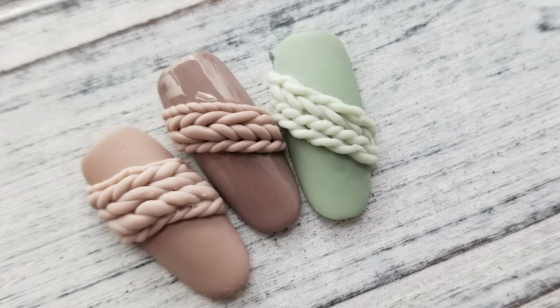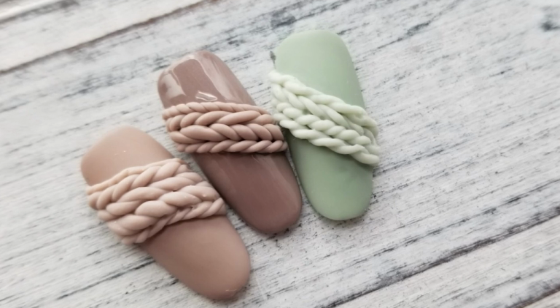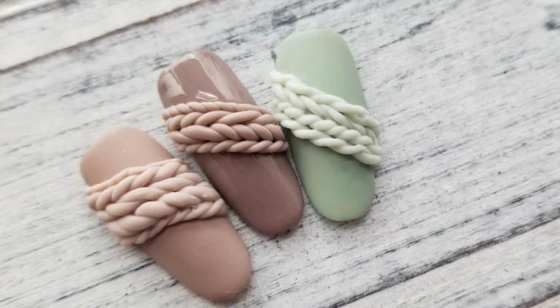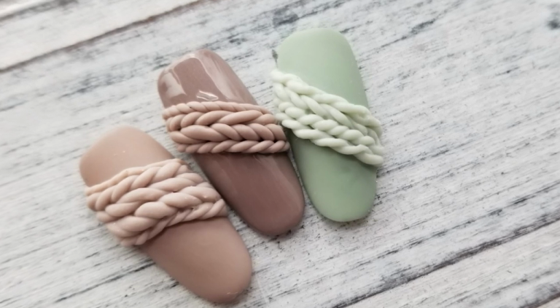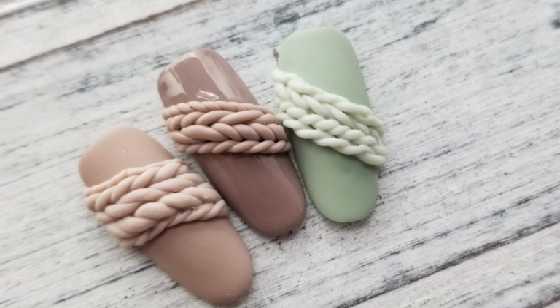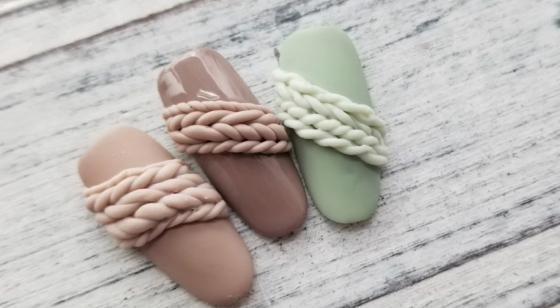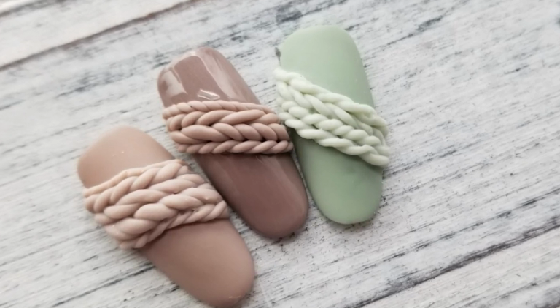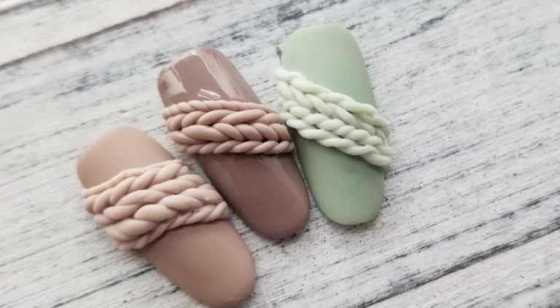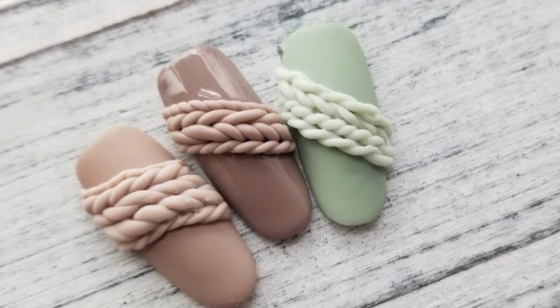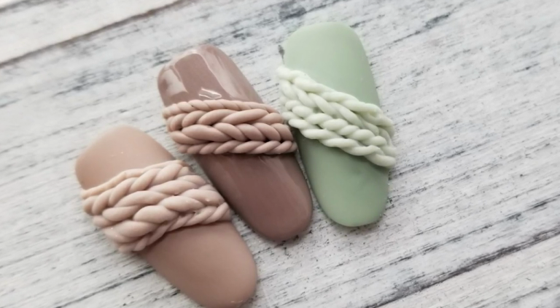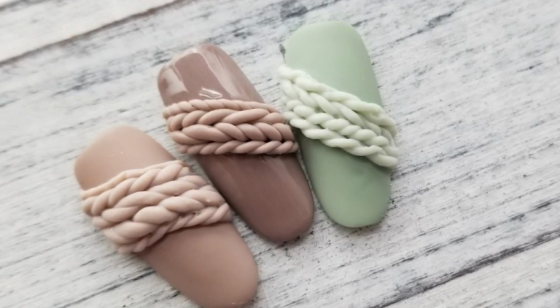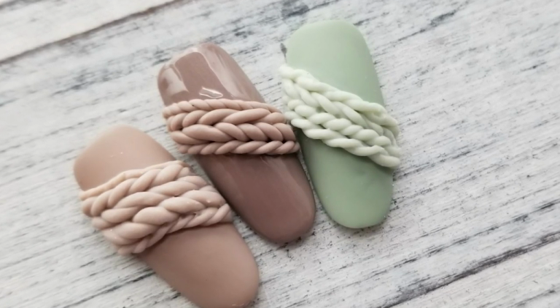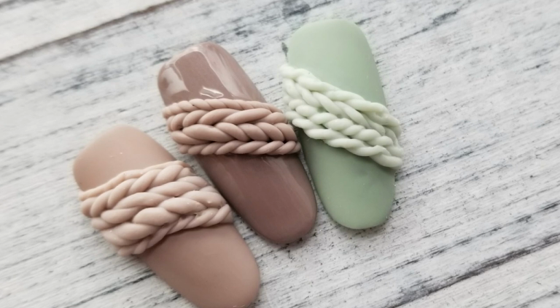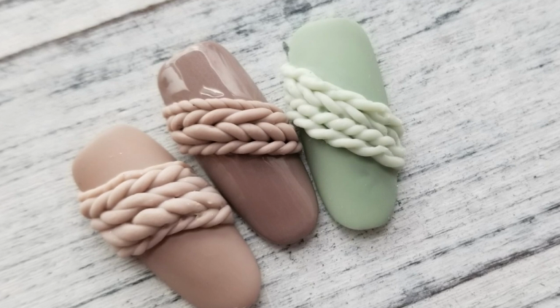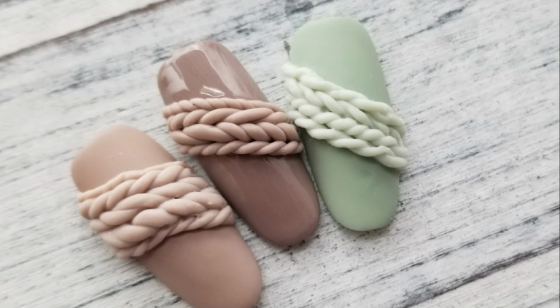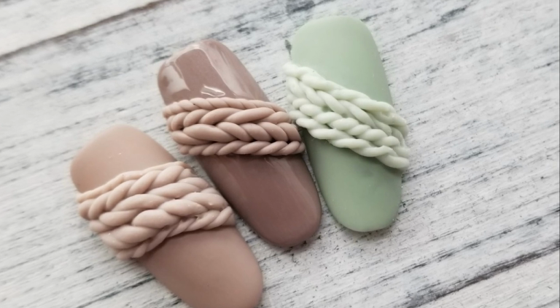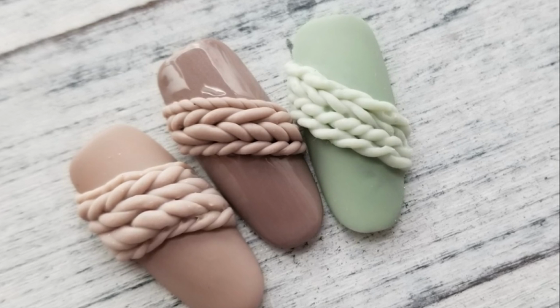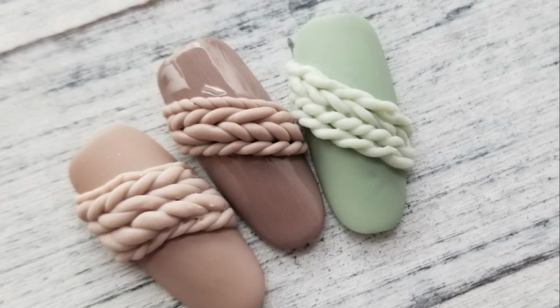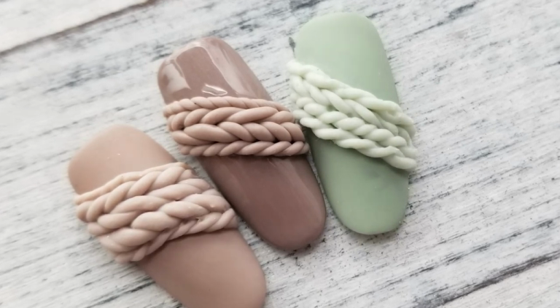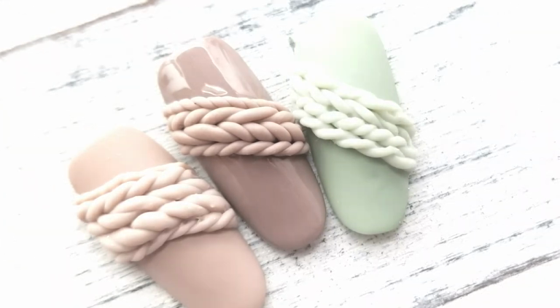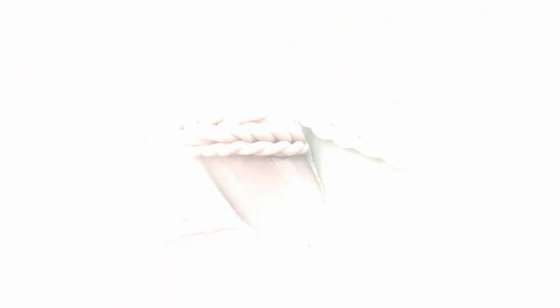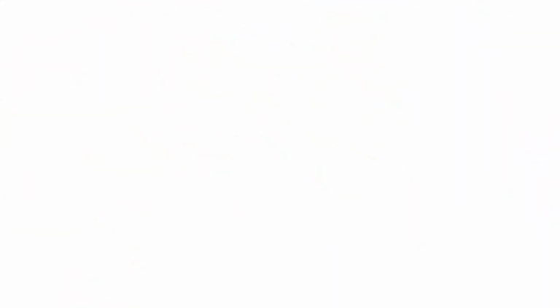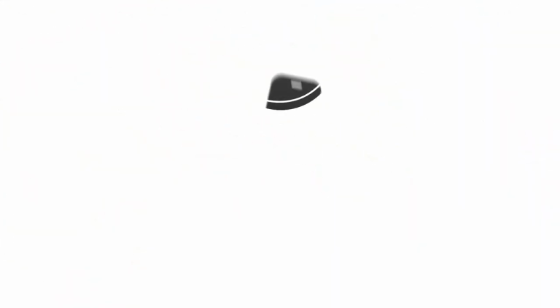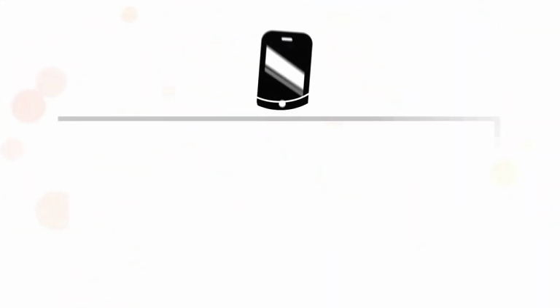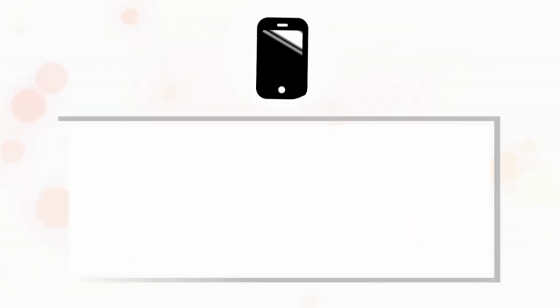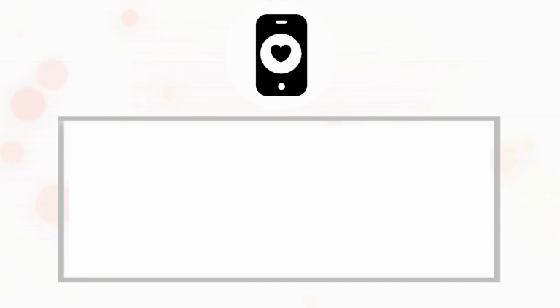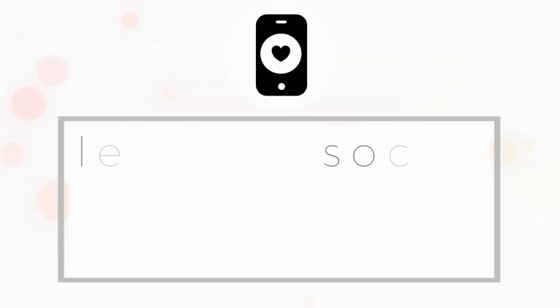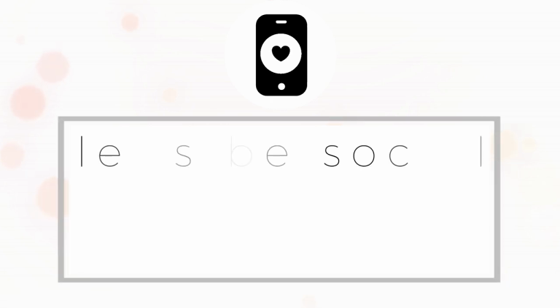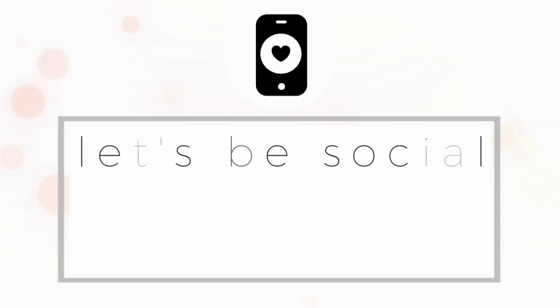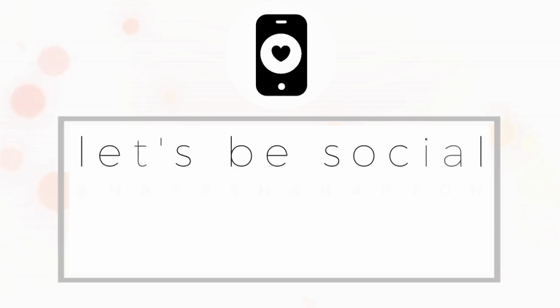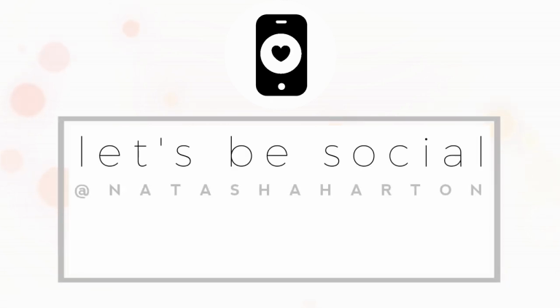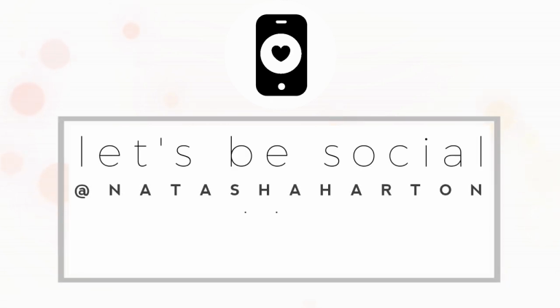This is a super cute technique I've seen some Russian artists doing and I wanted to show you guys how to do it. I hope you enjoyed this video and we'll see you in the next one. Bye! Let's be social — find me on Instagram at Natasha Harton.